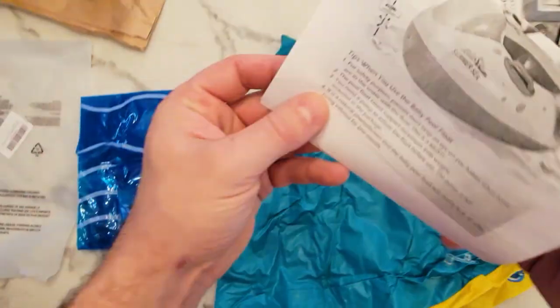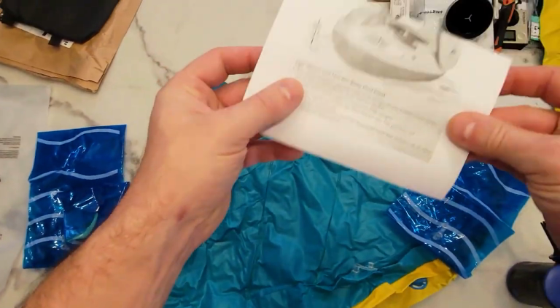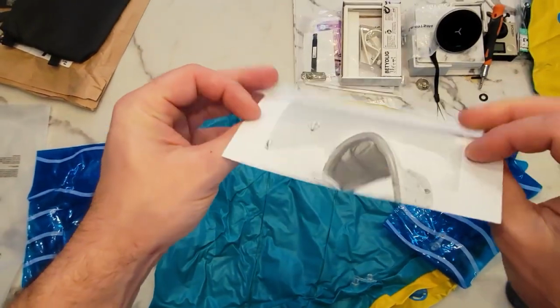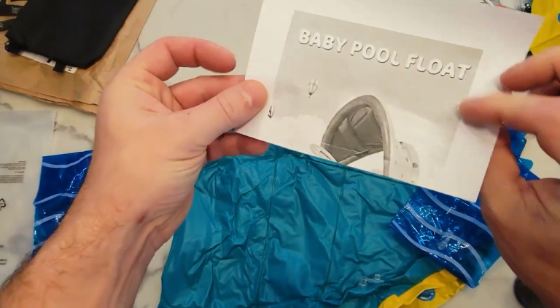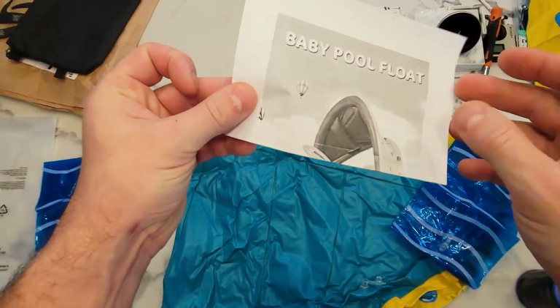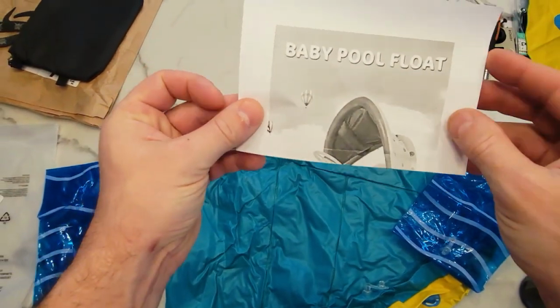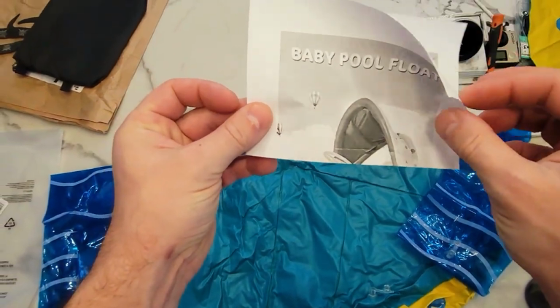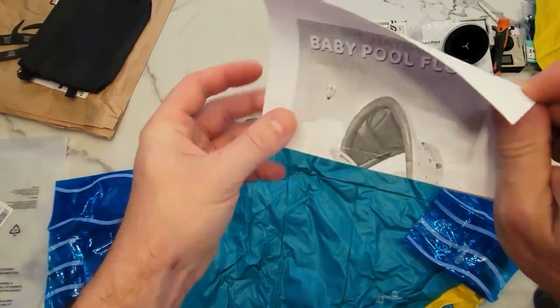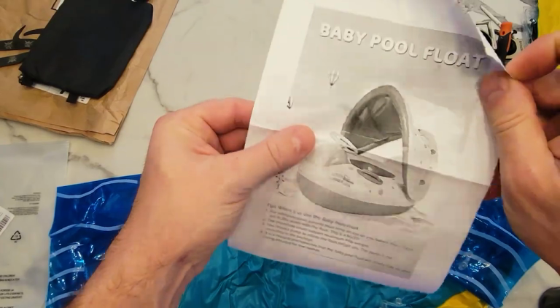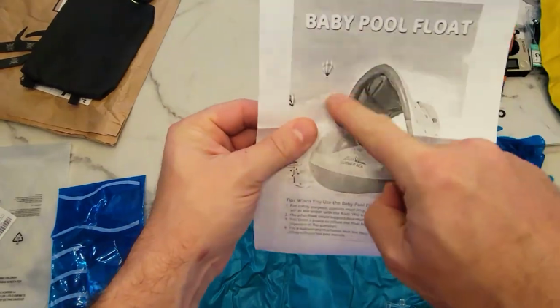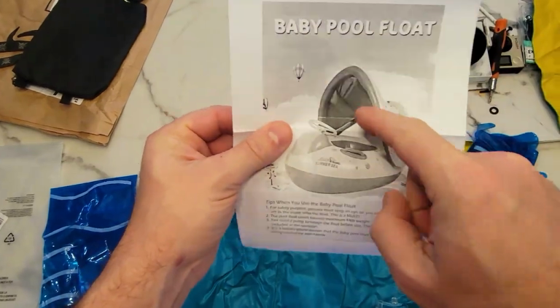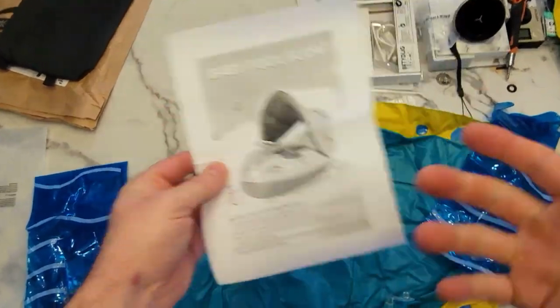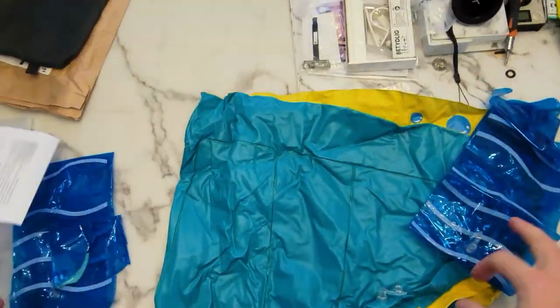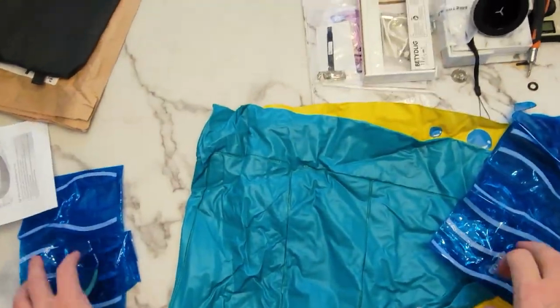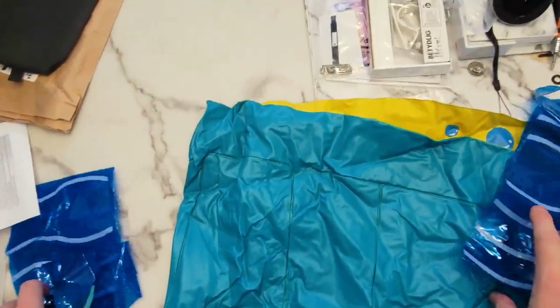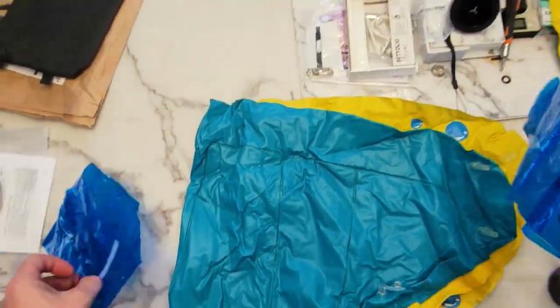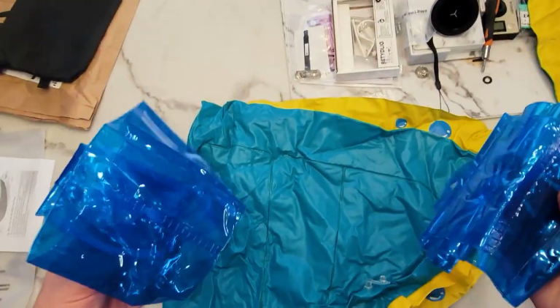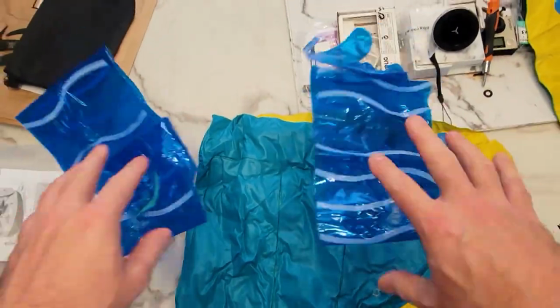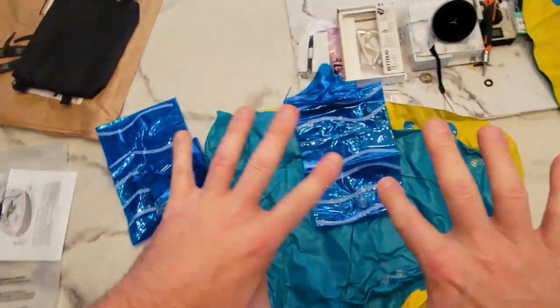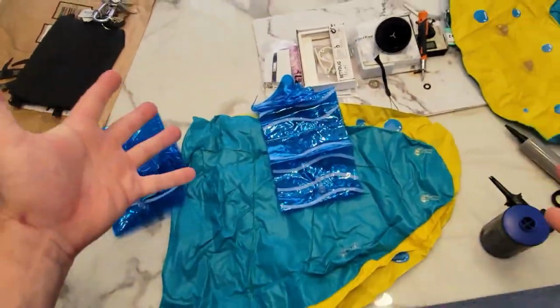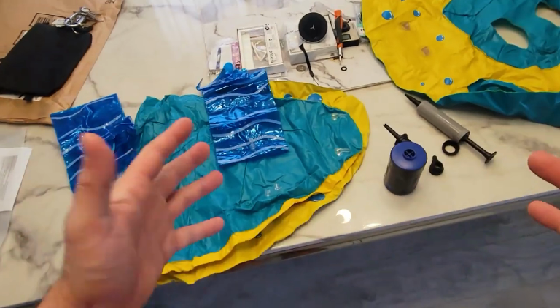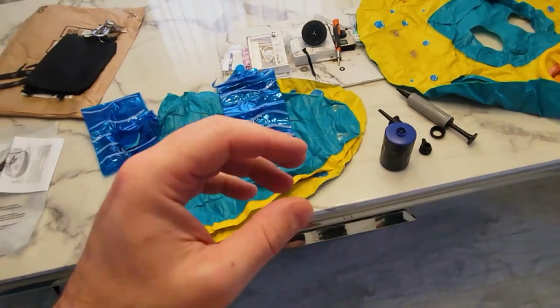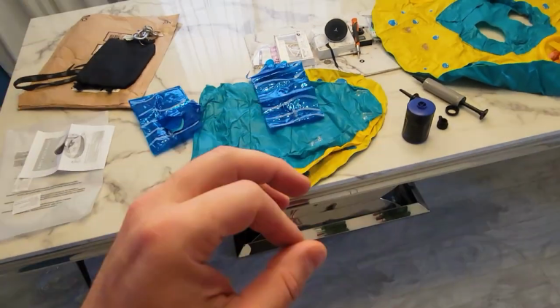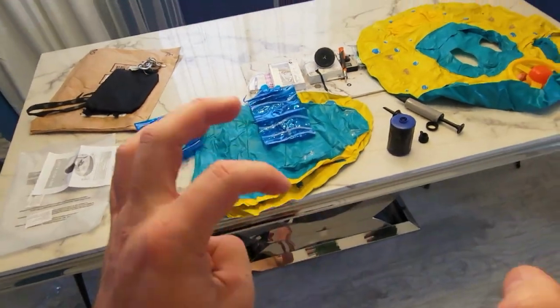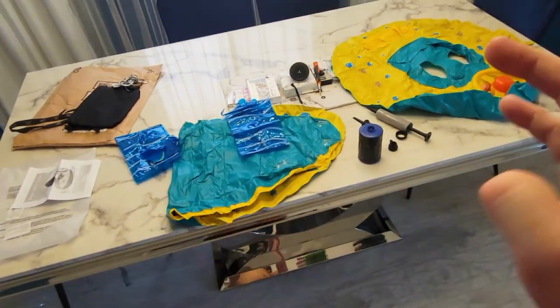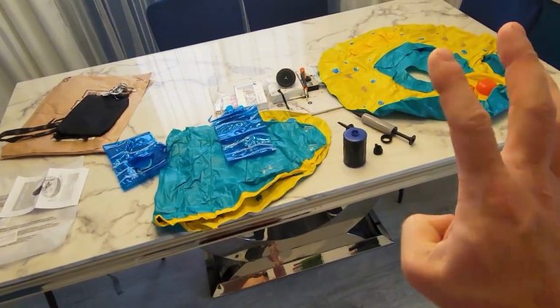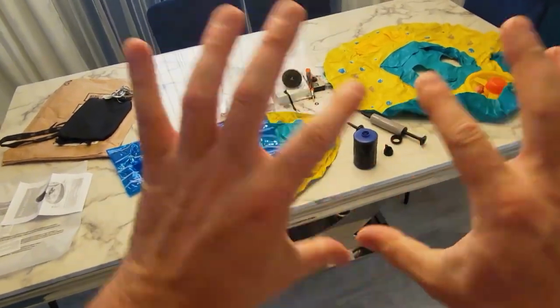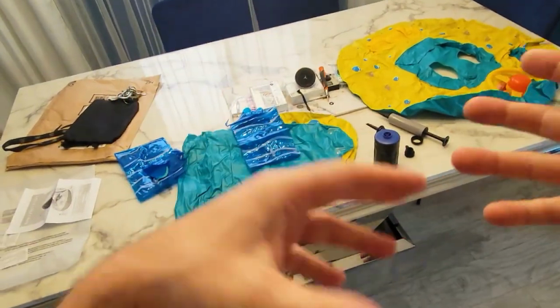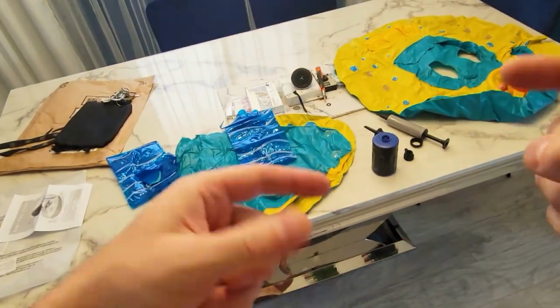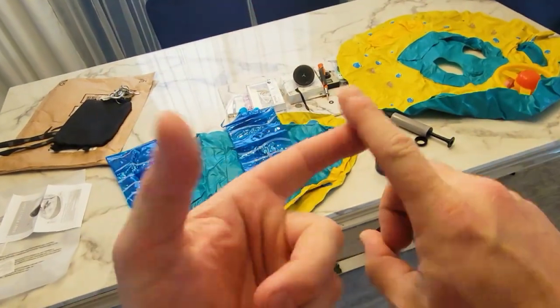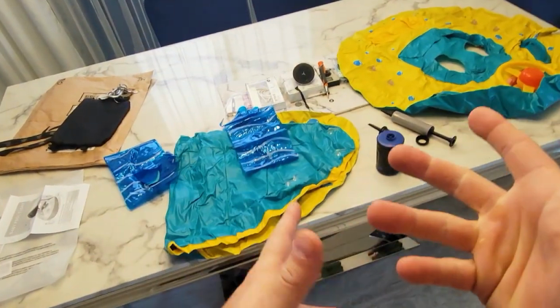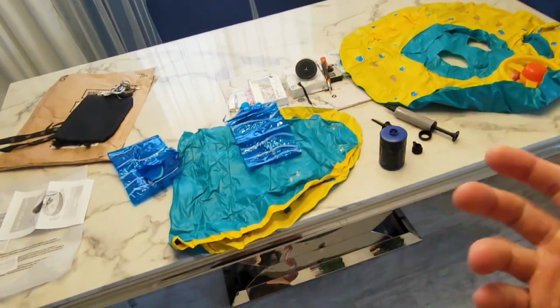This is an inflatable baby float pool with a canopy cover. It also comes with floaties for your arms. This is part of a series, so you can get a little car, racing car. This is like a little boat, you can get a pink piggy one. There's quite a few.